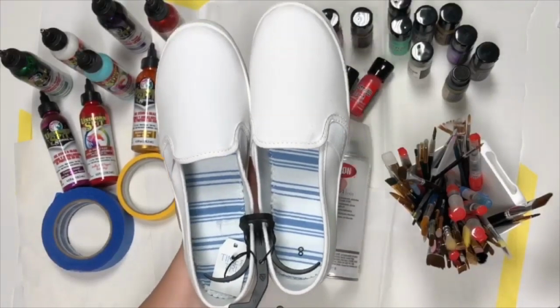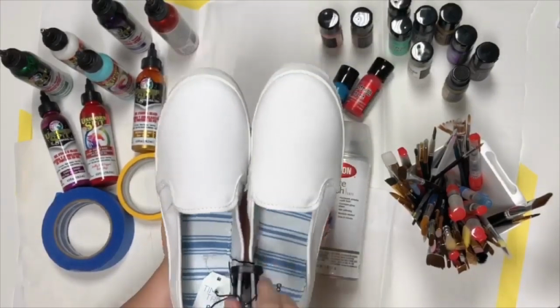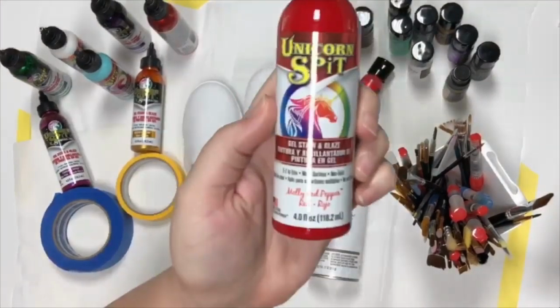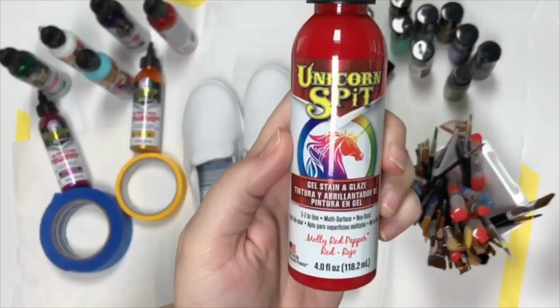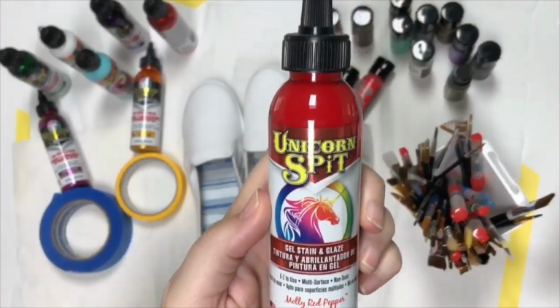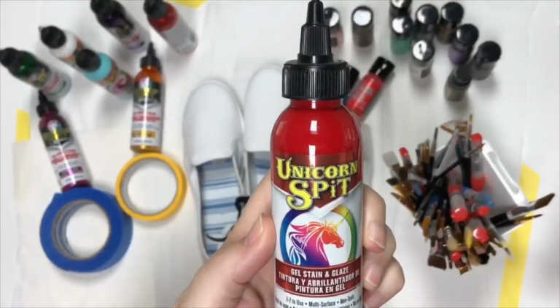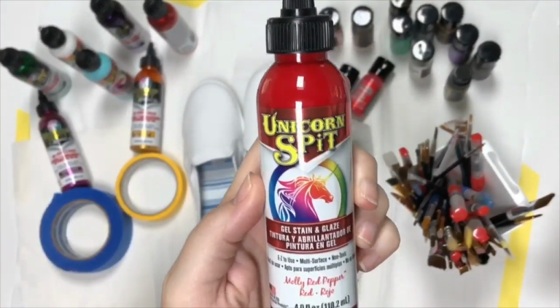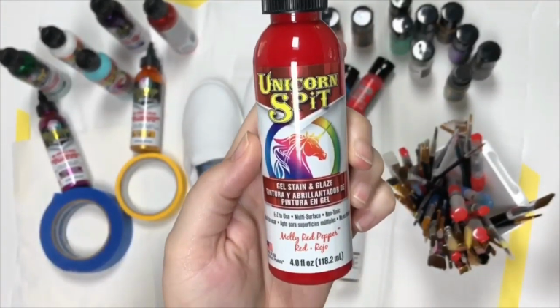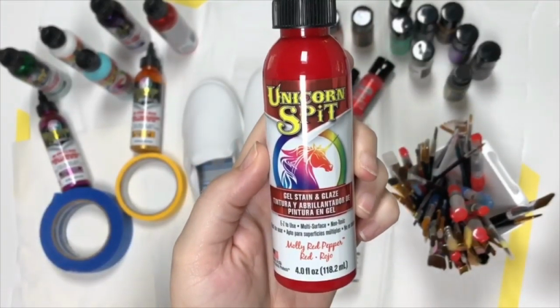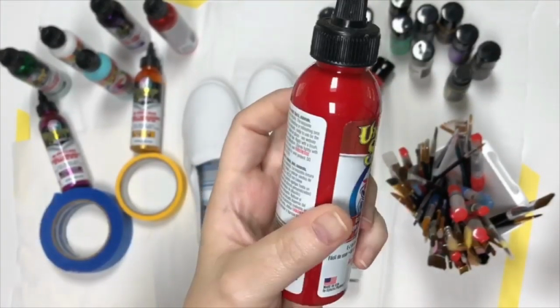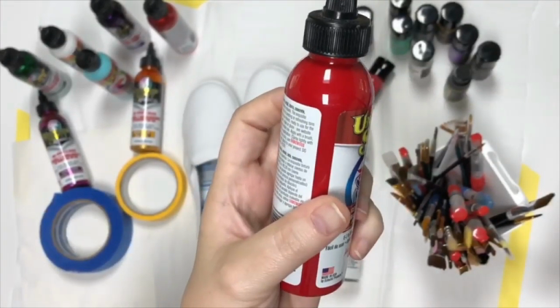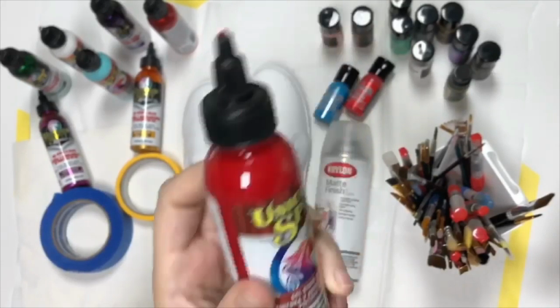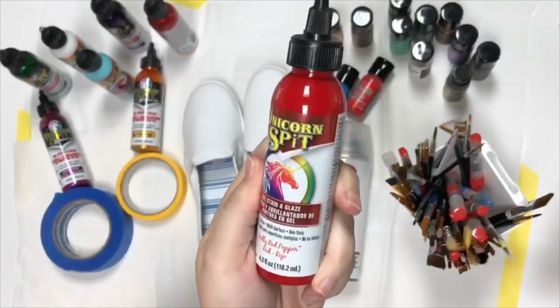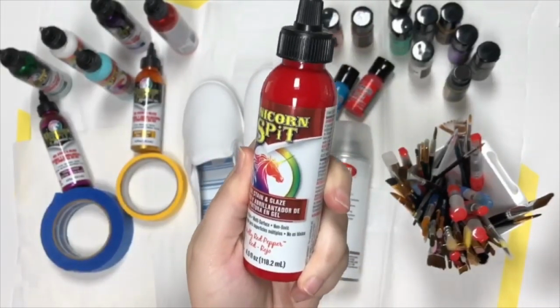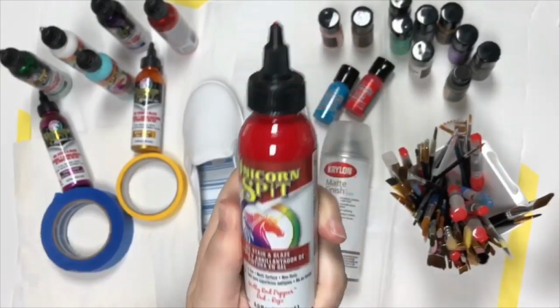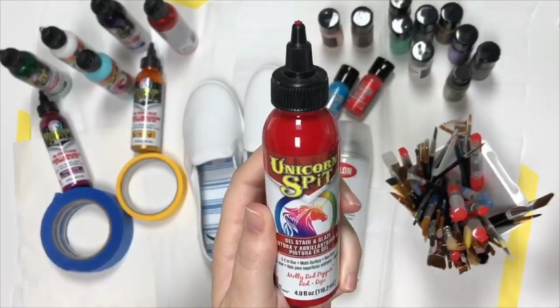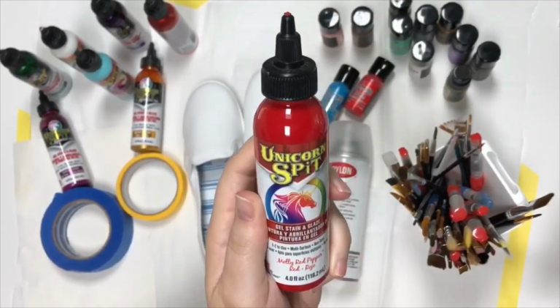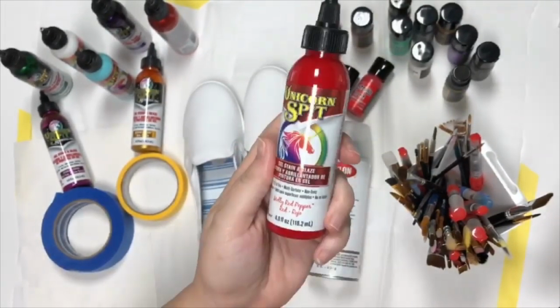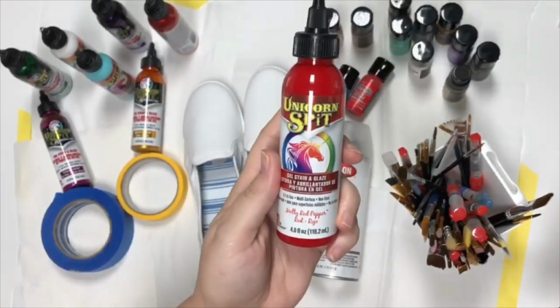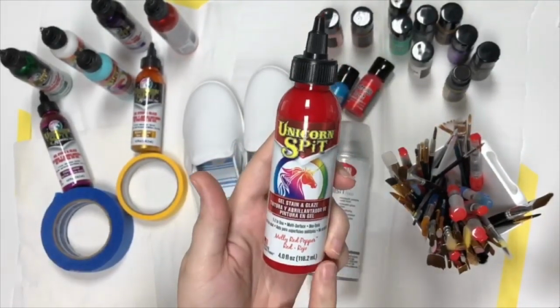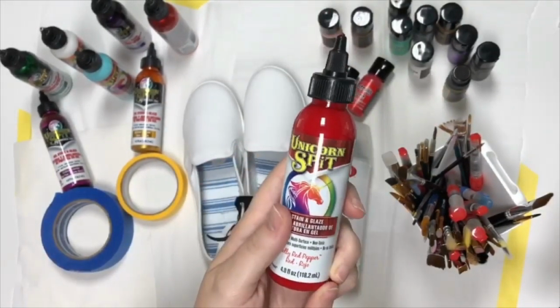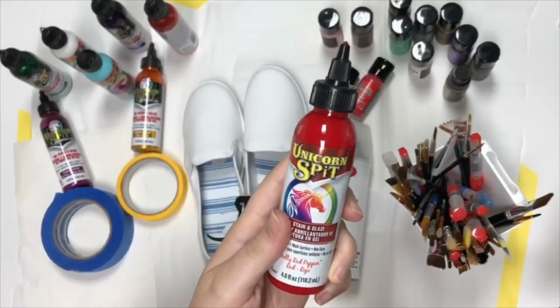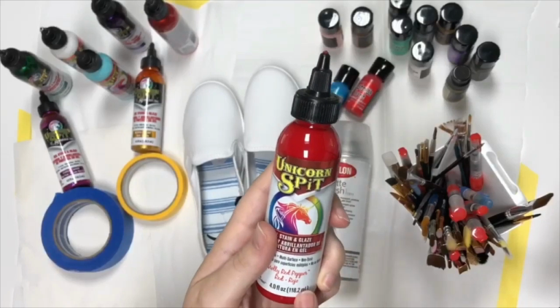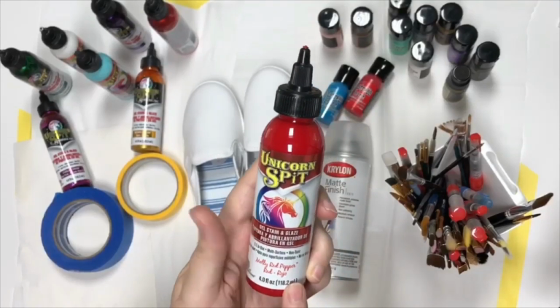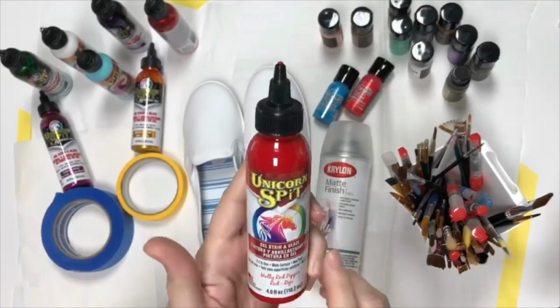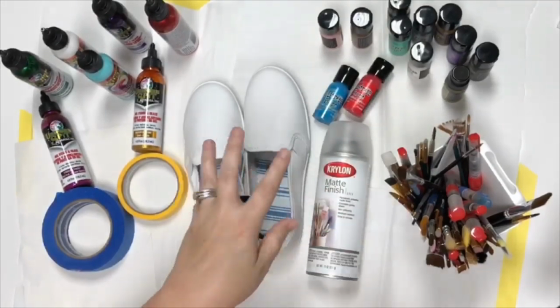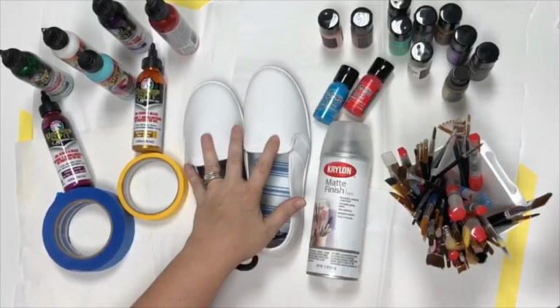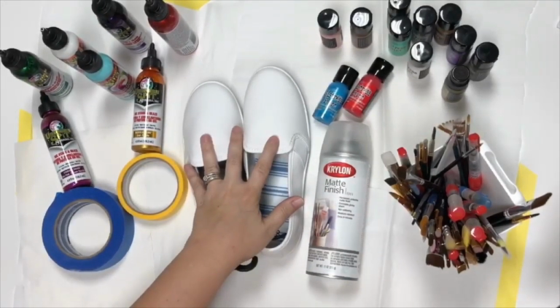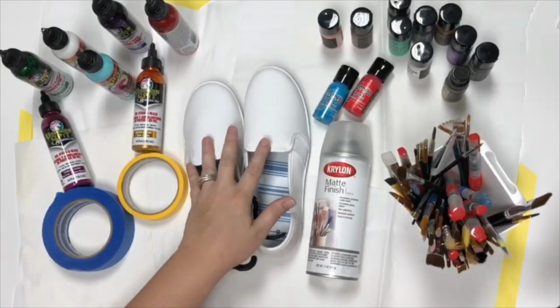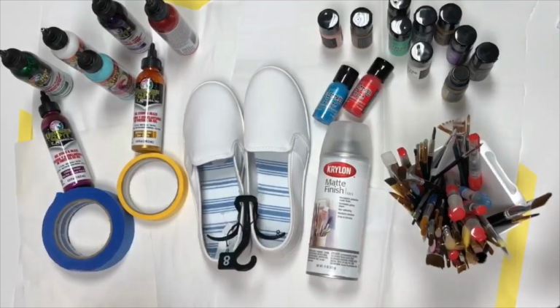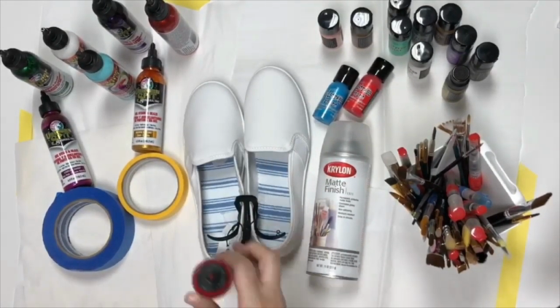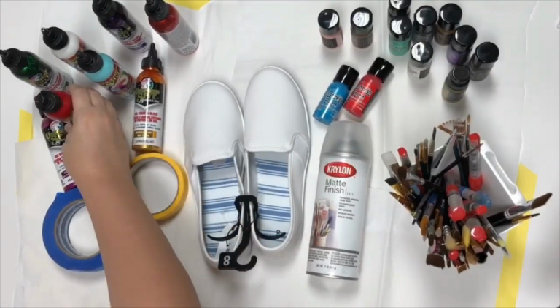So if you guys don't know what Unicorn Spit is, it looks just like this — it's super amazing. If you've never seen it before, definitely check out some videos. Michelle, the owner of this company, did a video about a year or so ago creating some shoes using the Unicorn Spit, and I'm going to do that today.